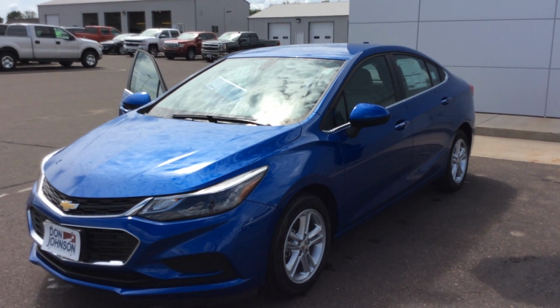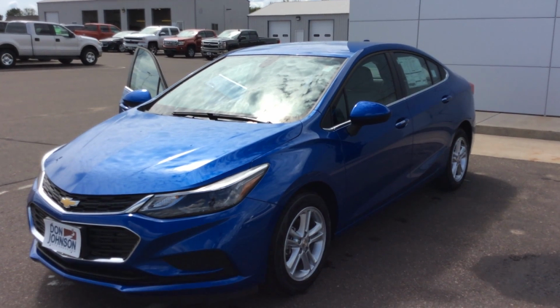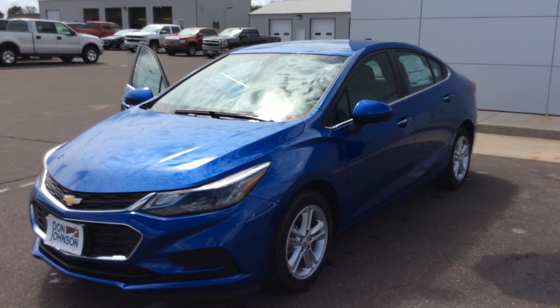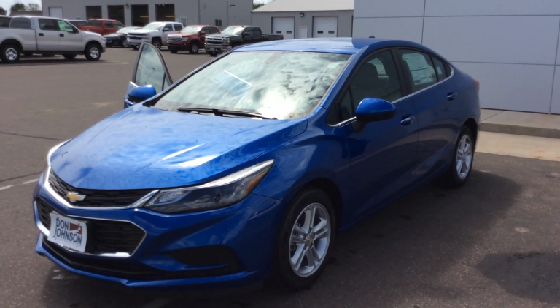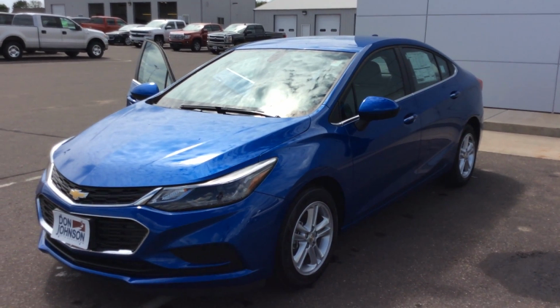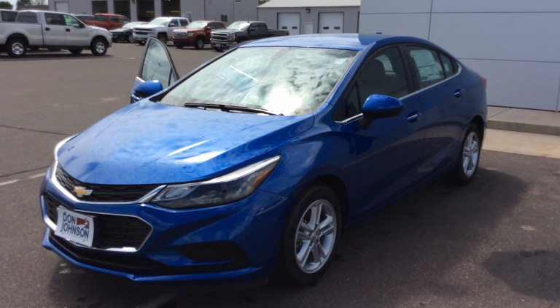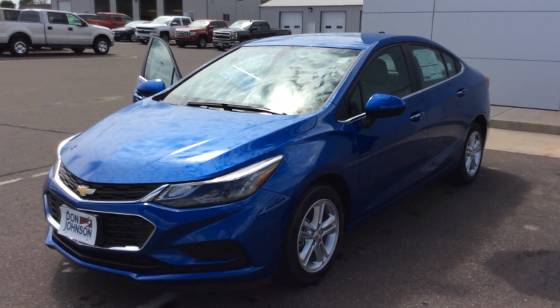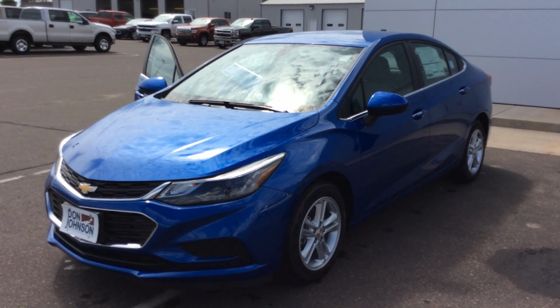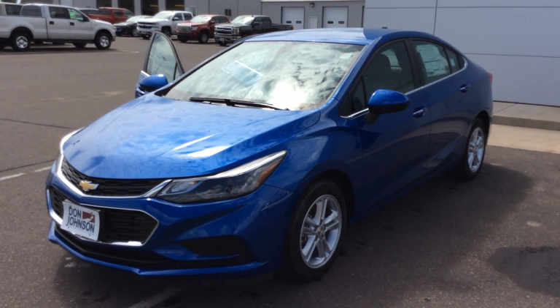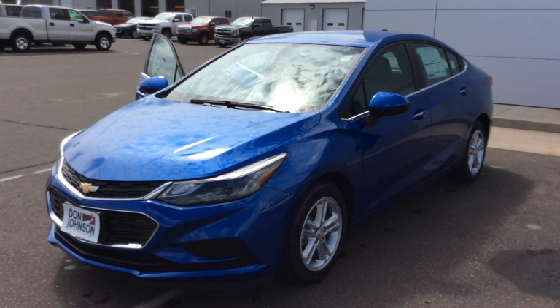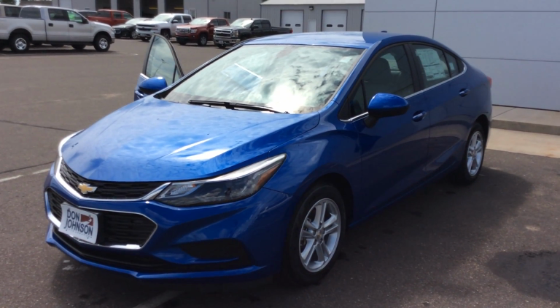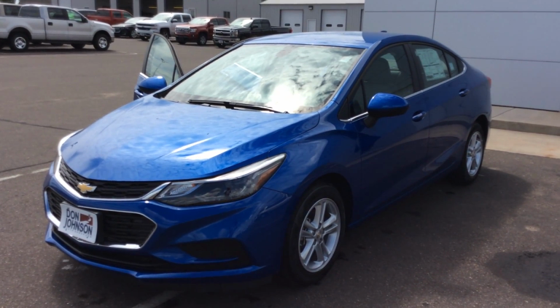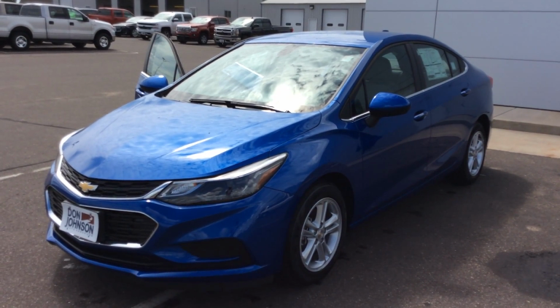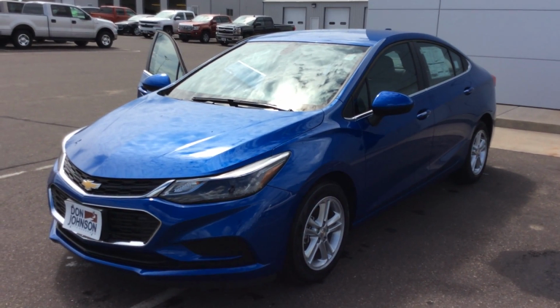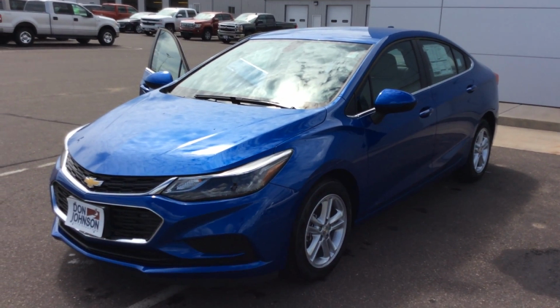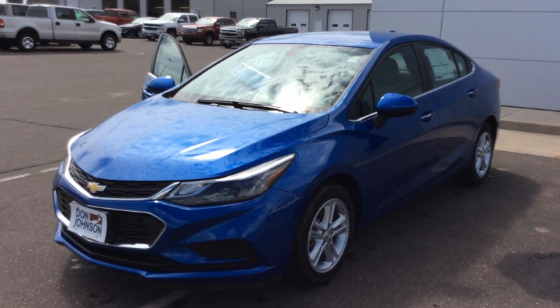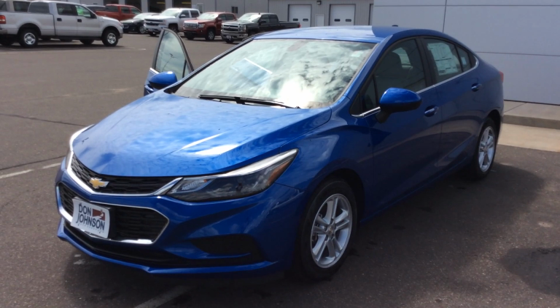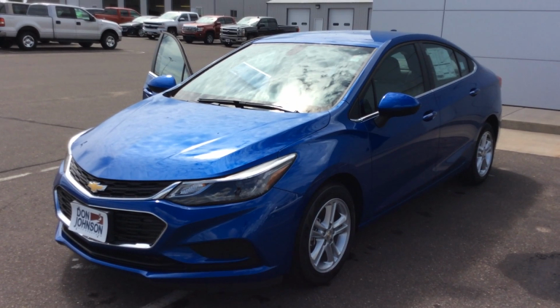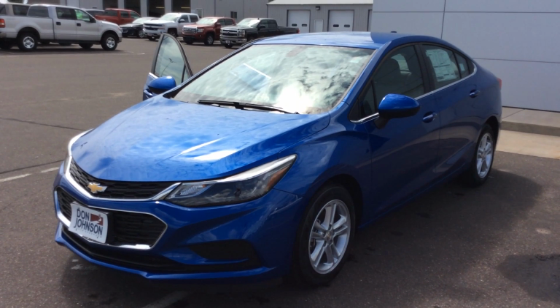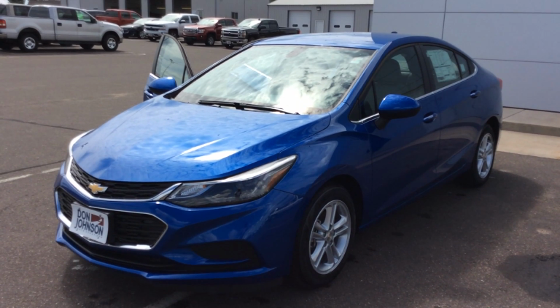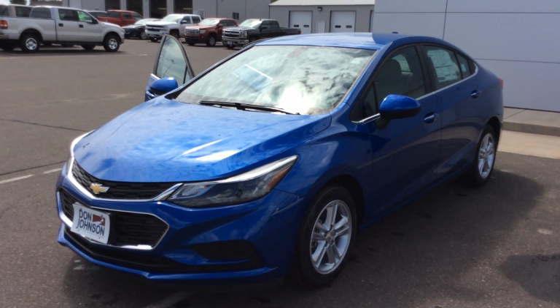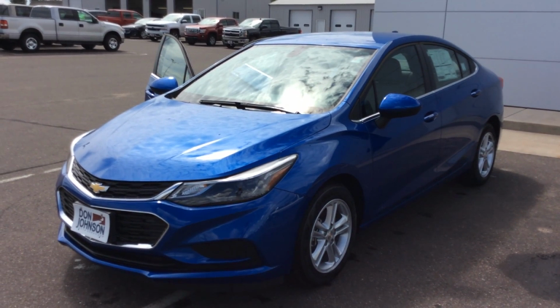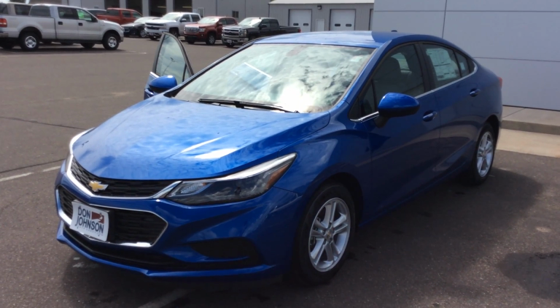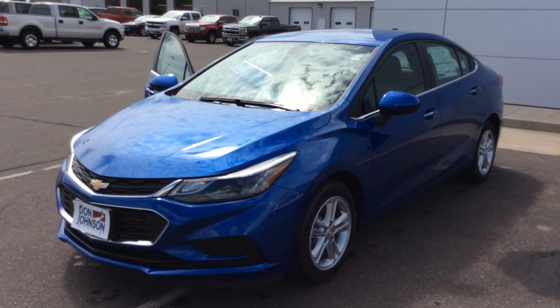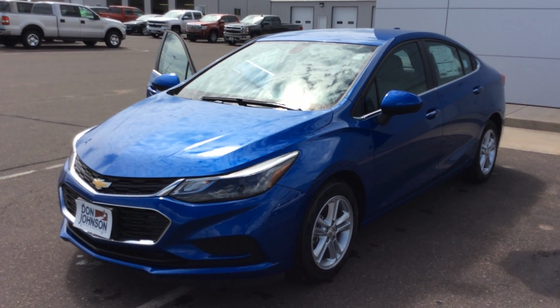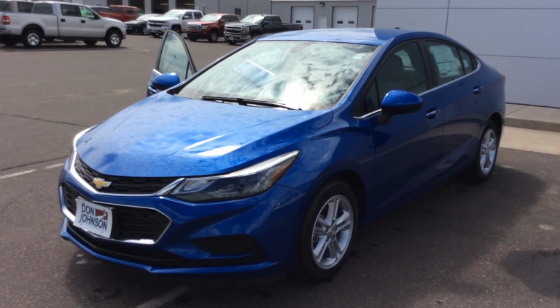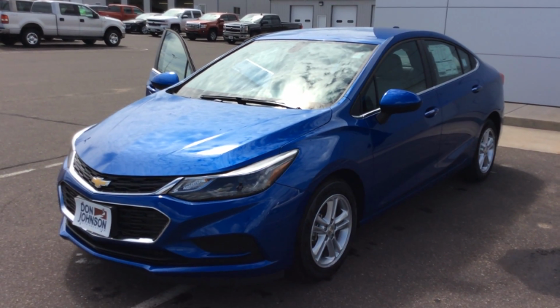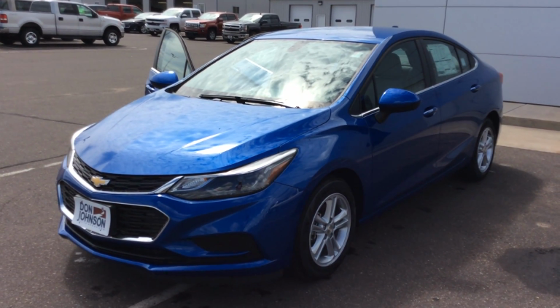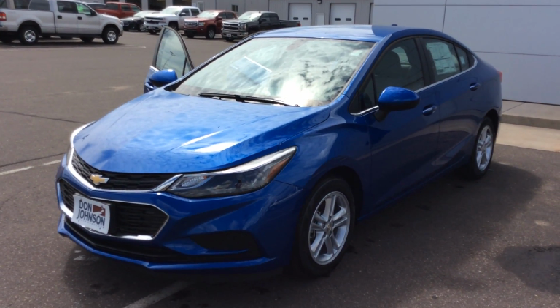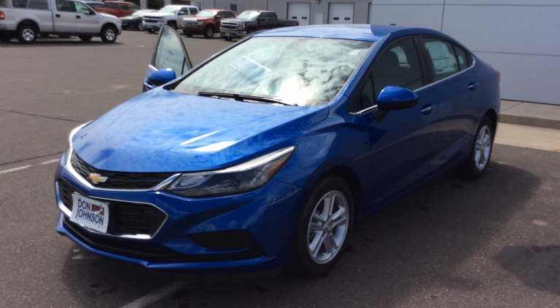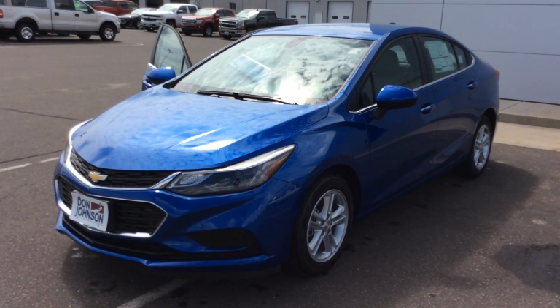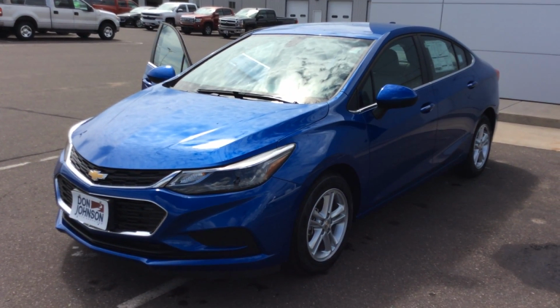Hello everyone, Dale Cantbell here, Don Johnson Motors, Rice Lake, Wisconsin. Today I'm going to tell you about our 2016 Chevrolet 1LT Cruze in the automatic.